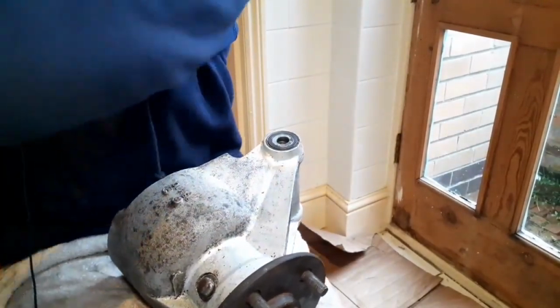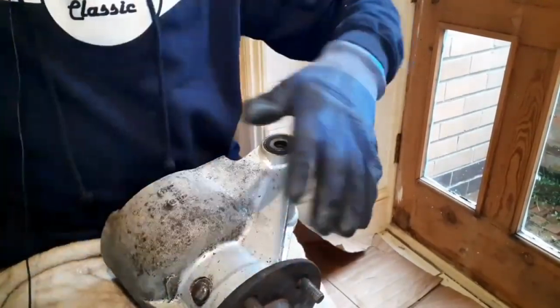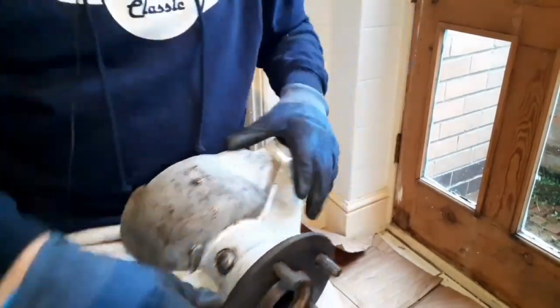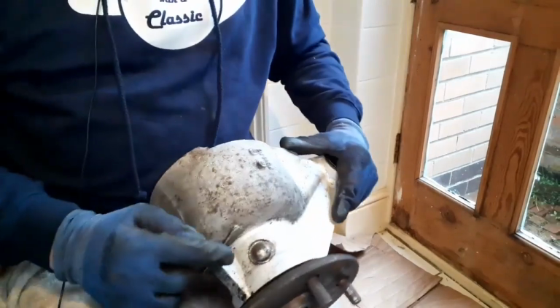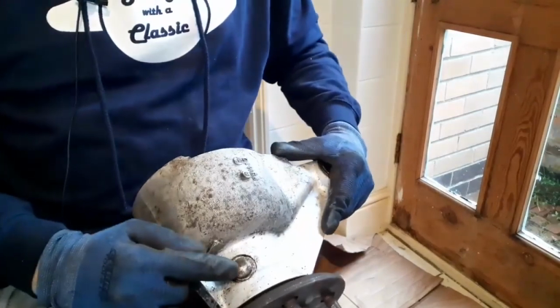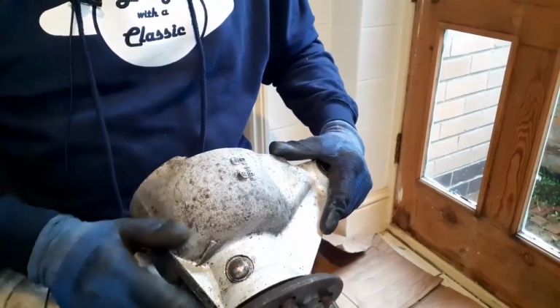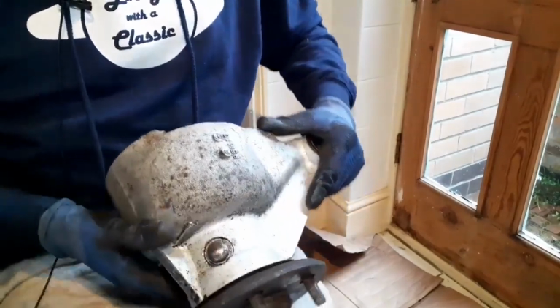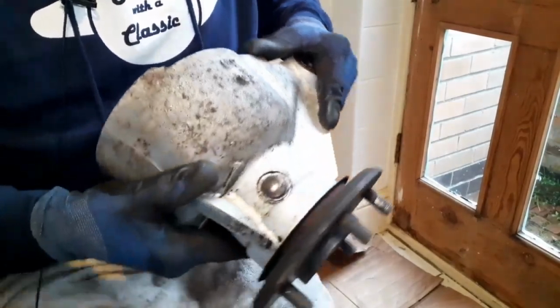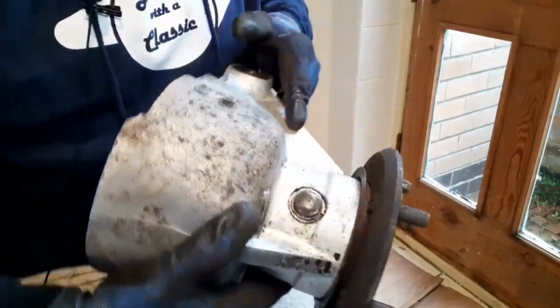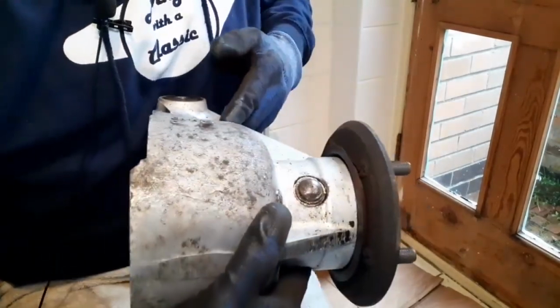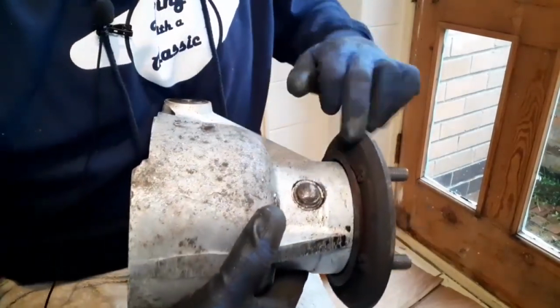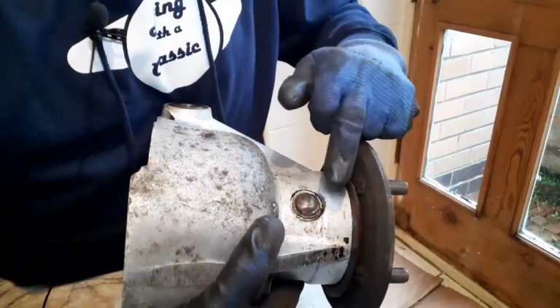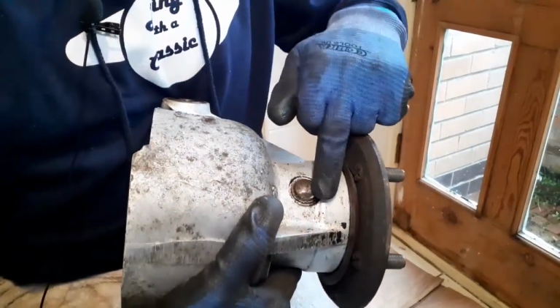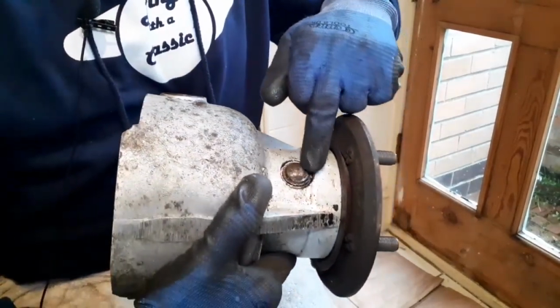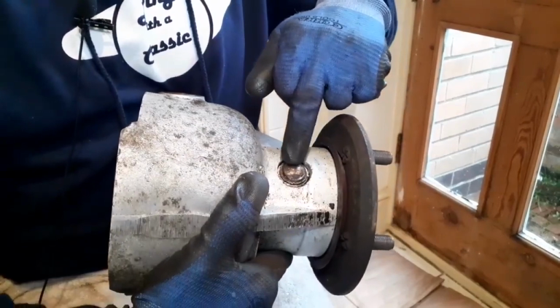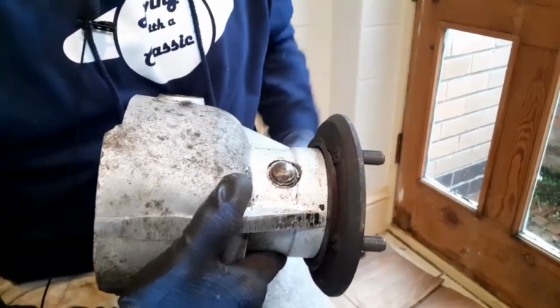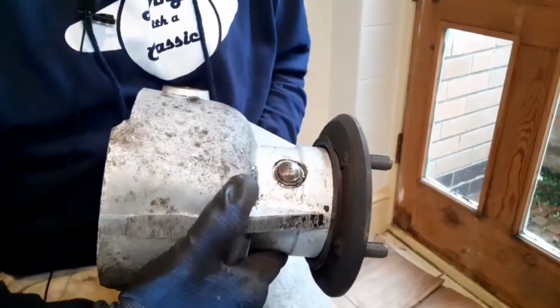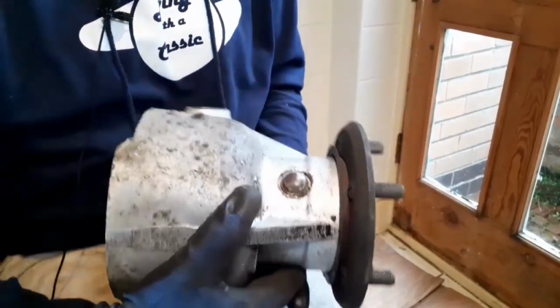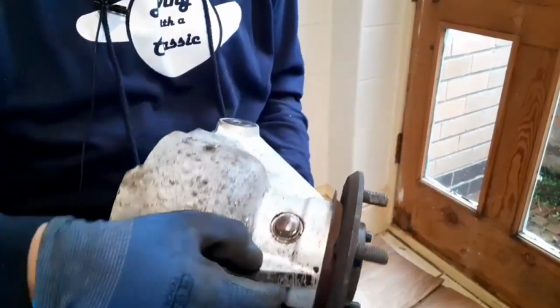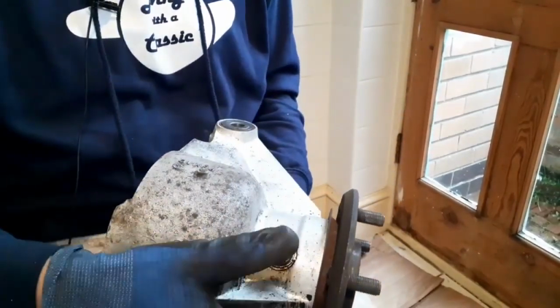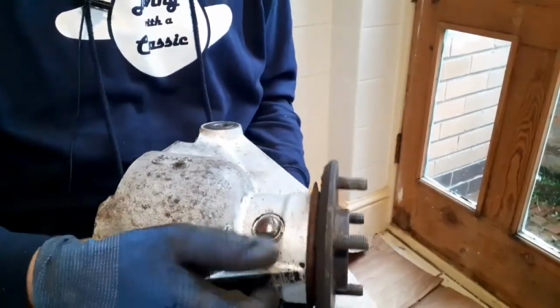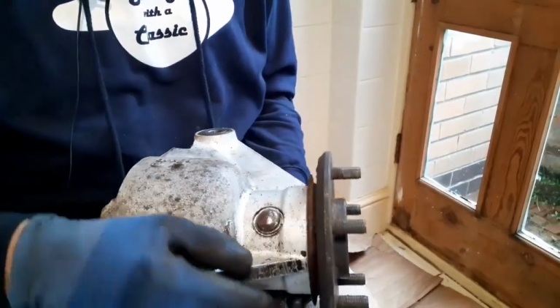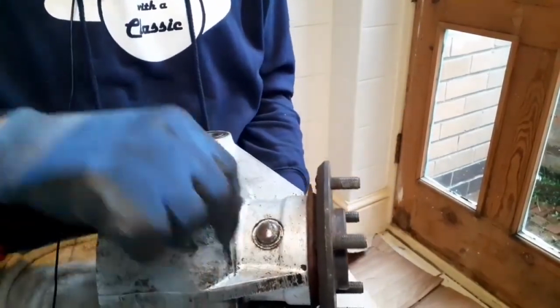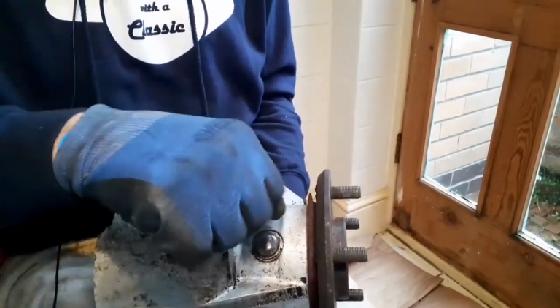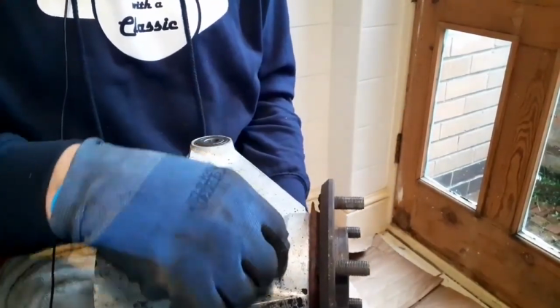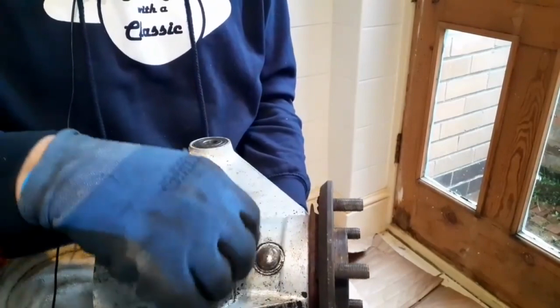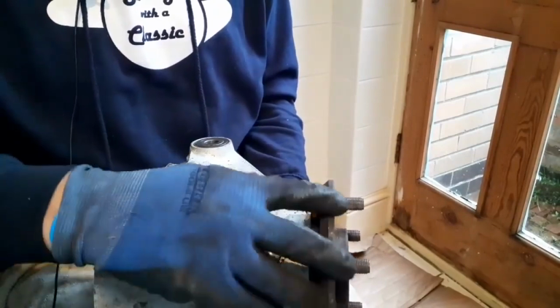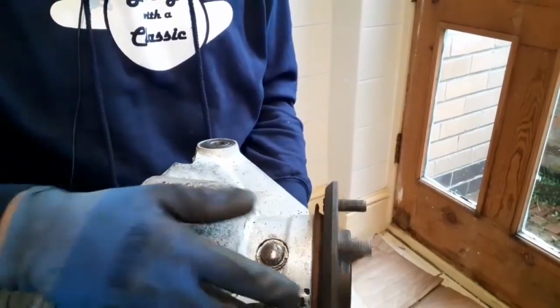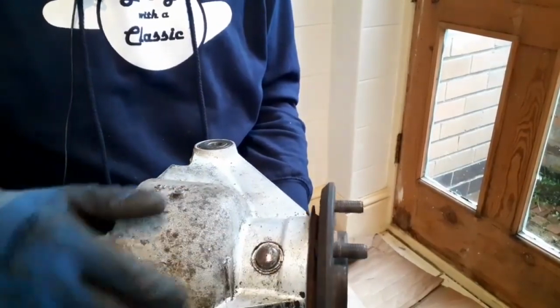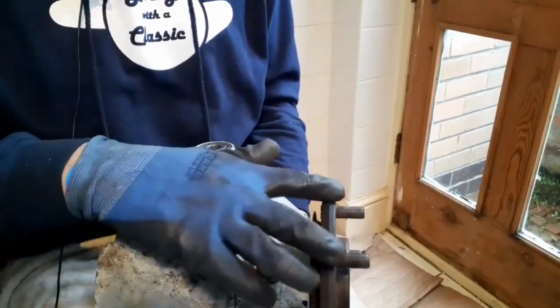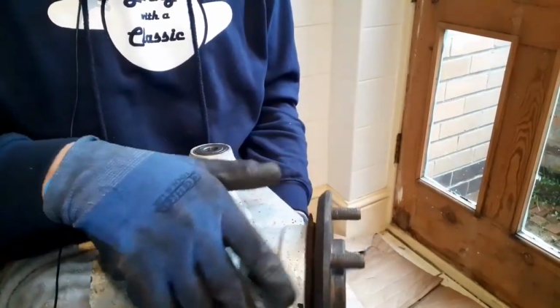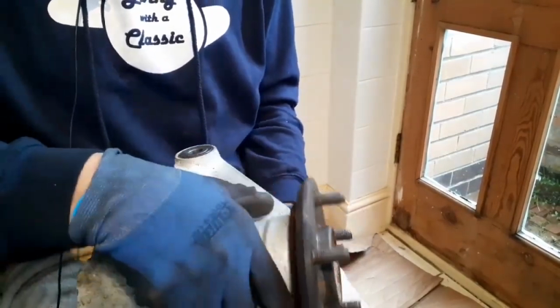Now I'm trying to remove - let me just bring it up to the camera. This is a grease cap, and that's supposed to flip out relatively easily. You can fire grease into there - it goes into the hub, into the bearing.